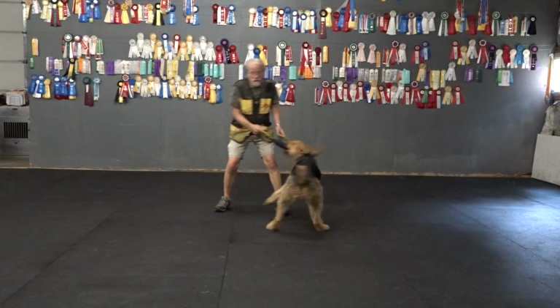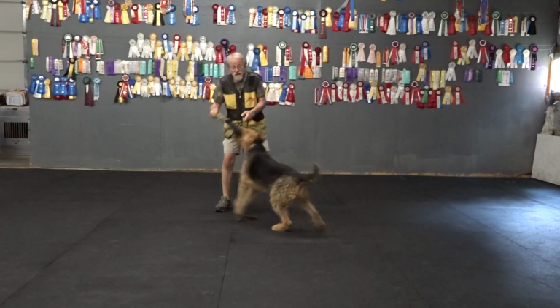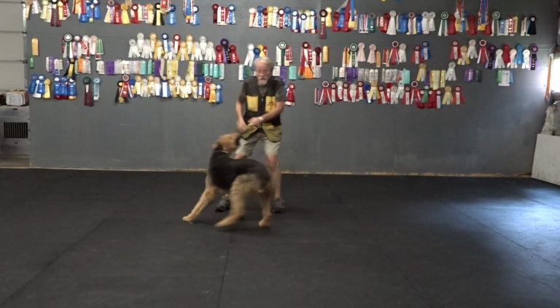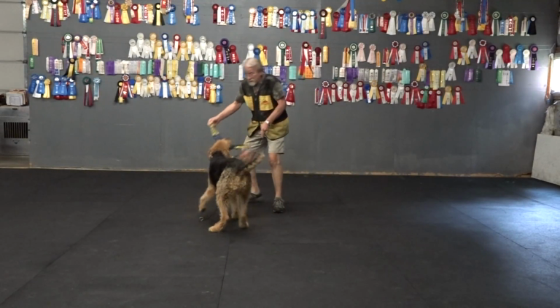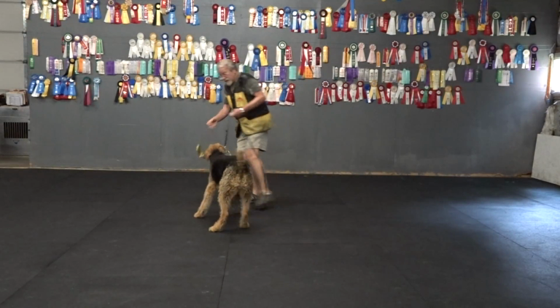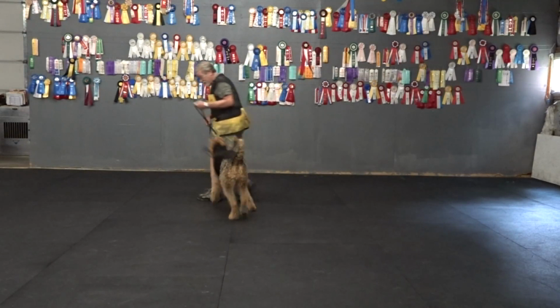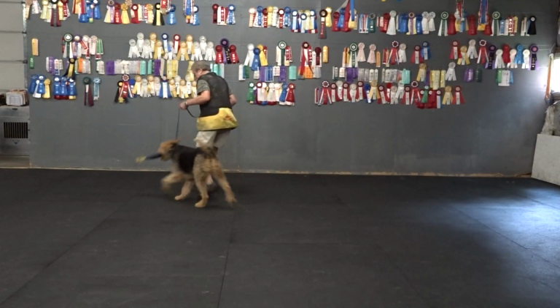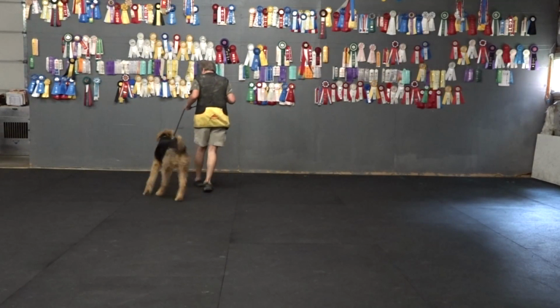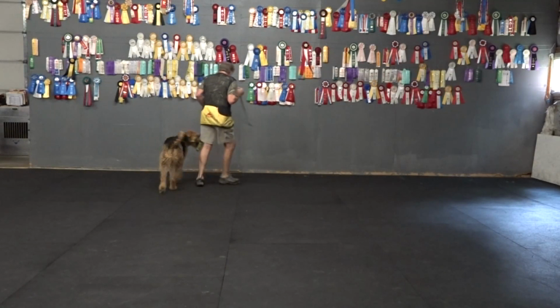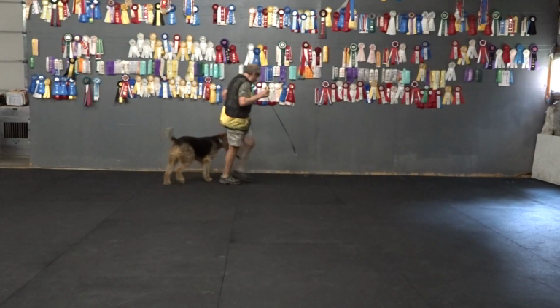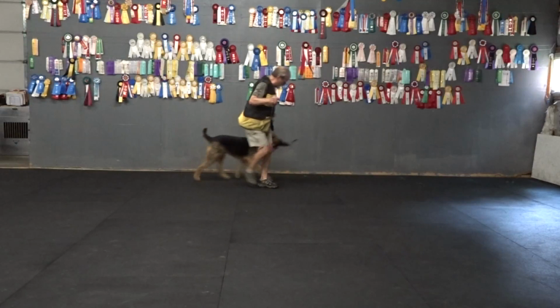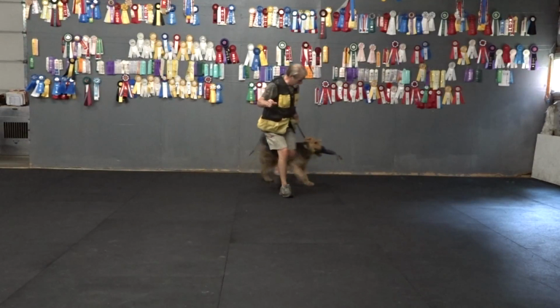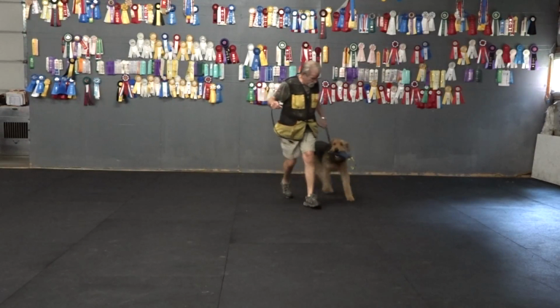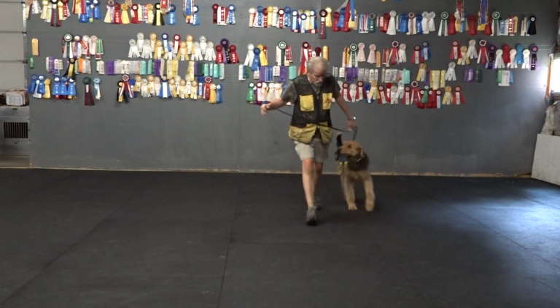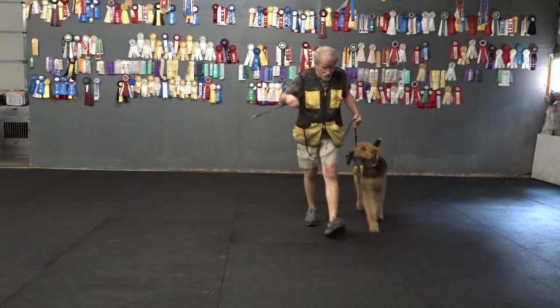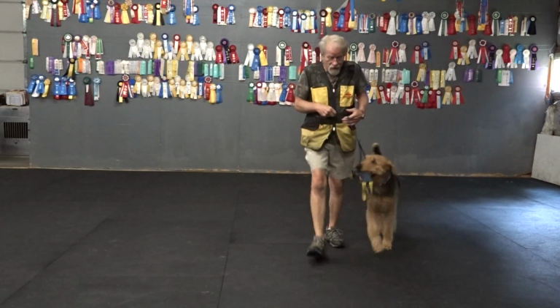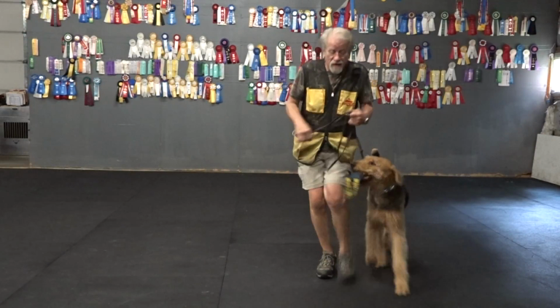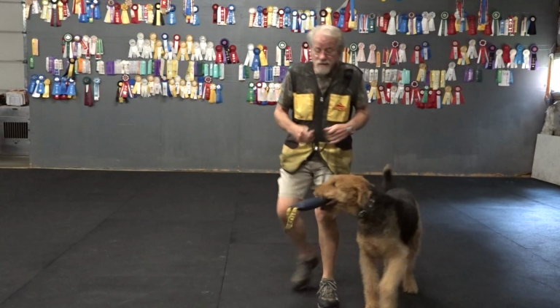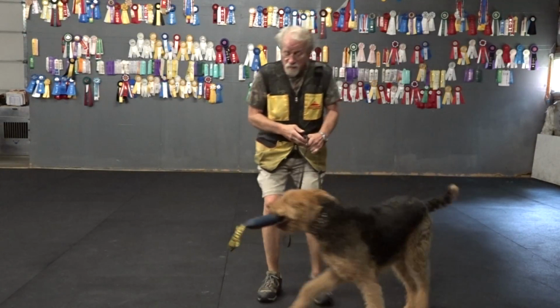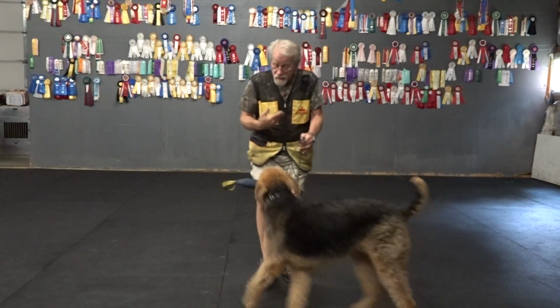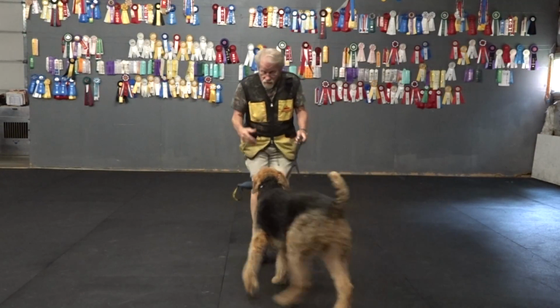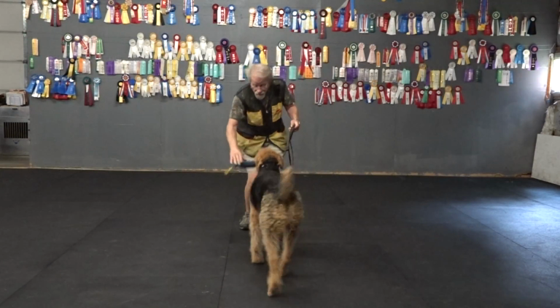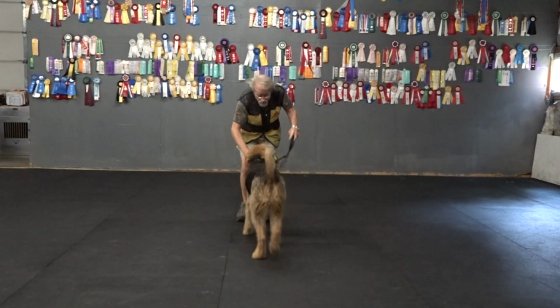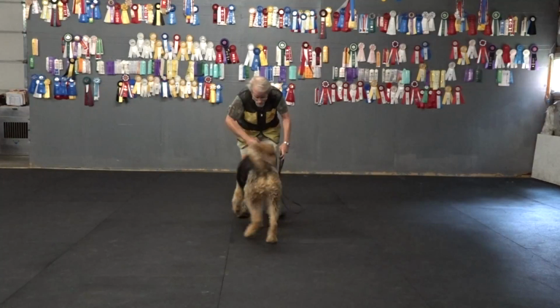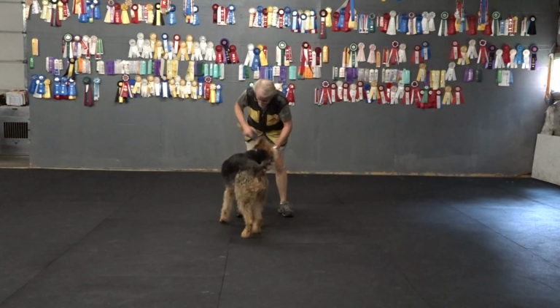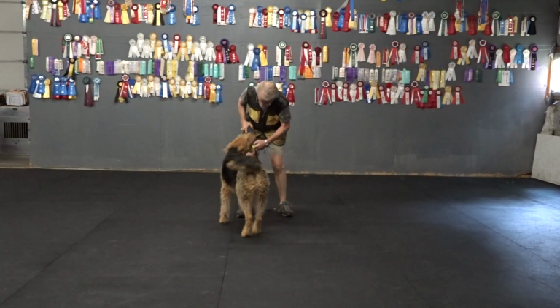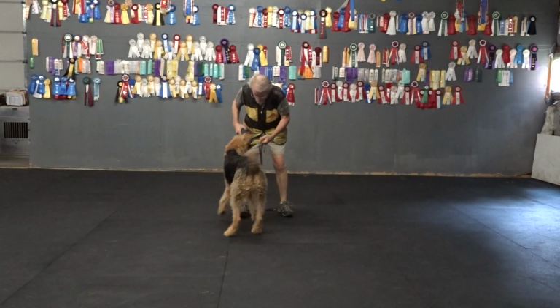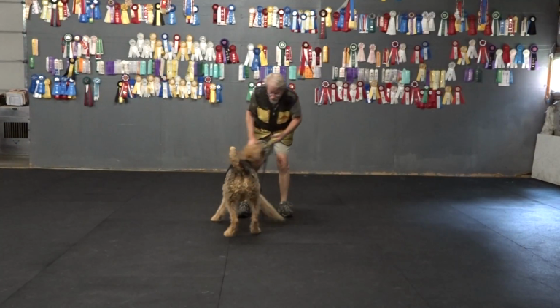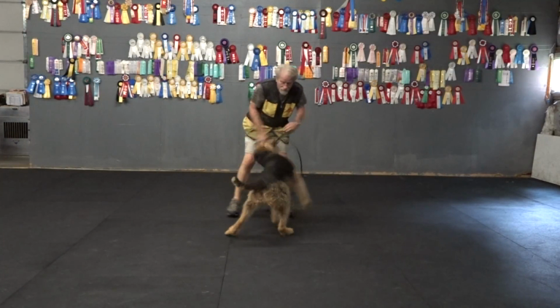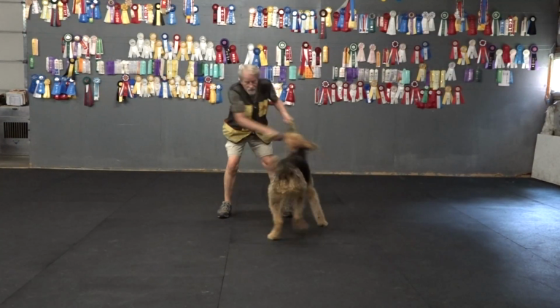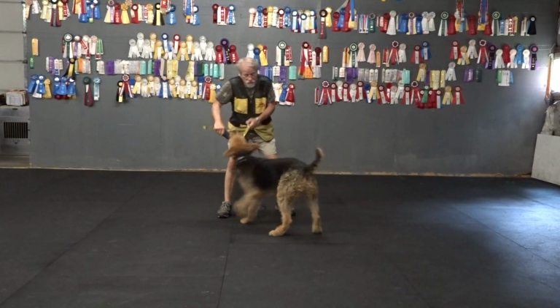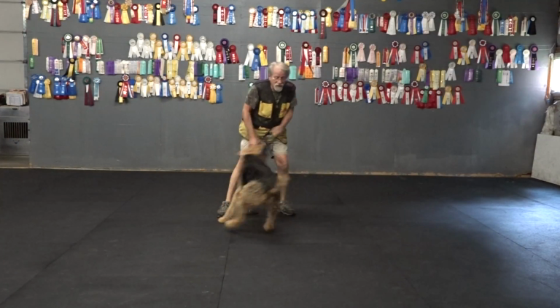He drives hard — I'll let him get it carried. I back up and I tell him to bring it. It should be fun to bring it to me because I'm not taking it away. And we're always playing.